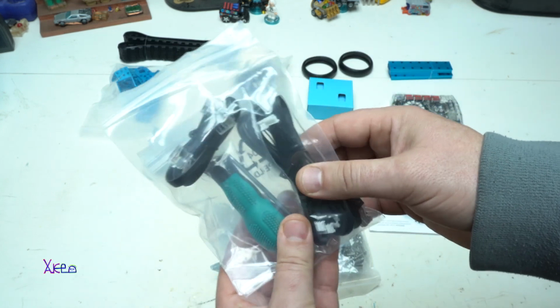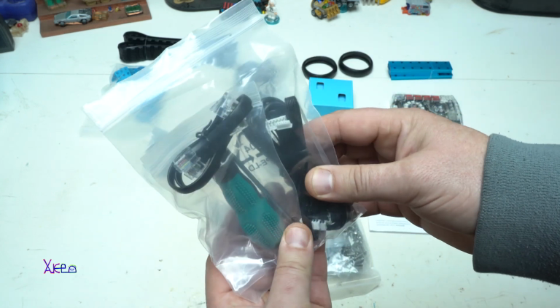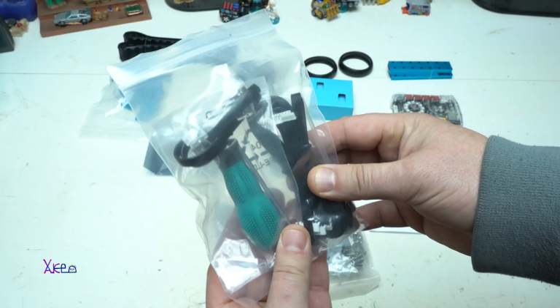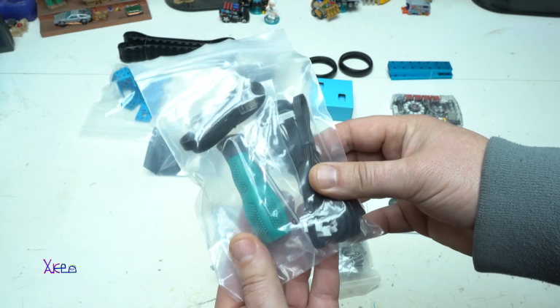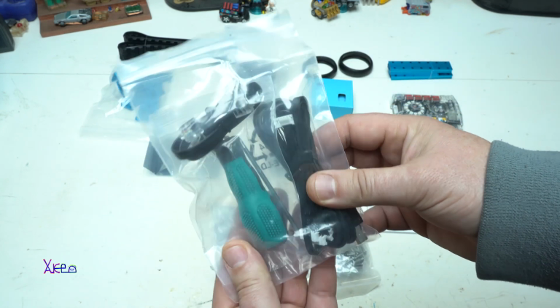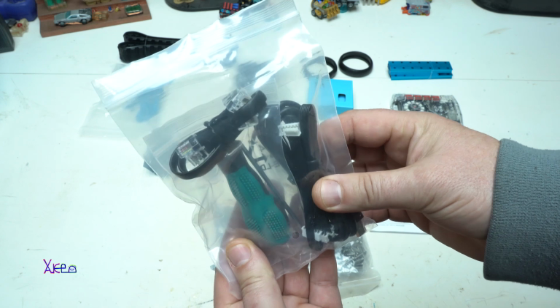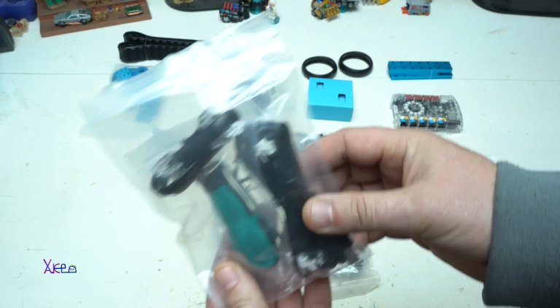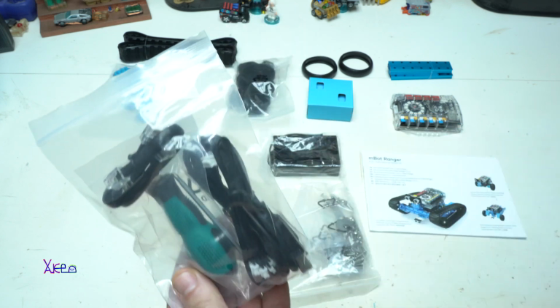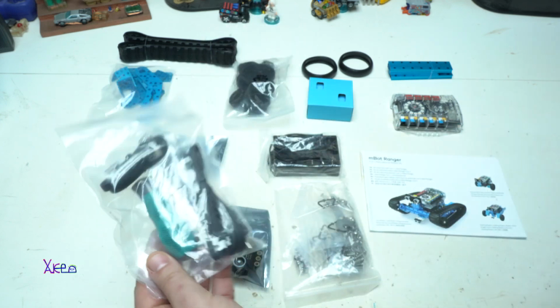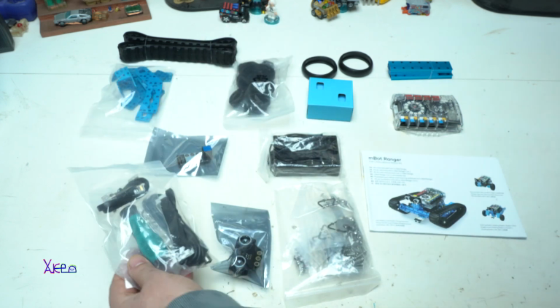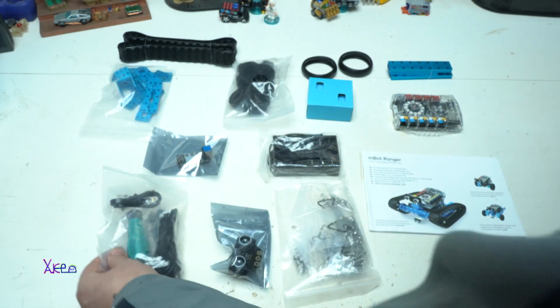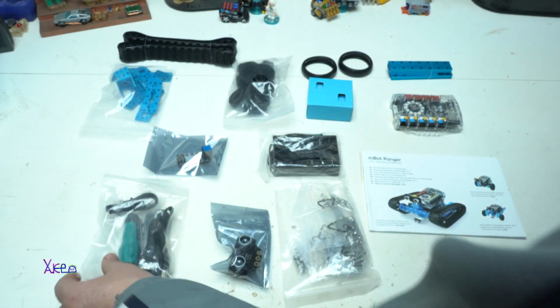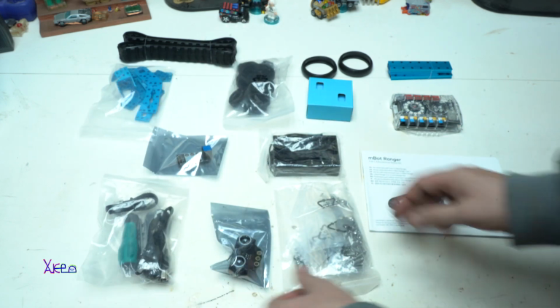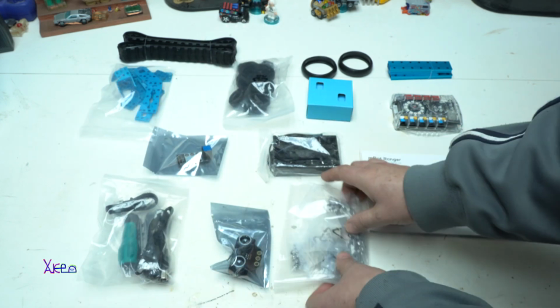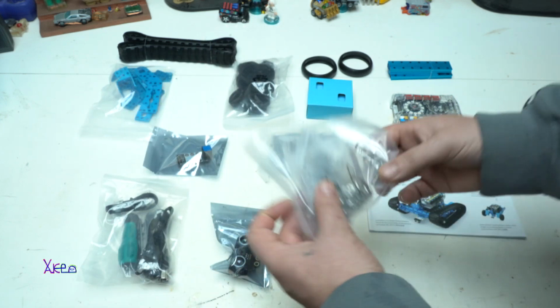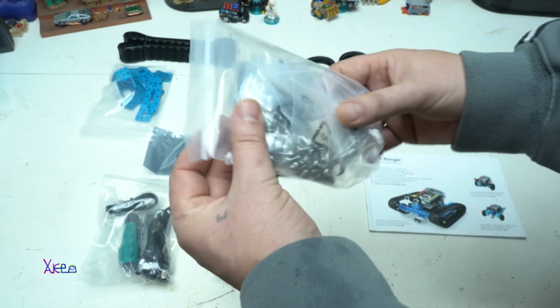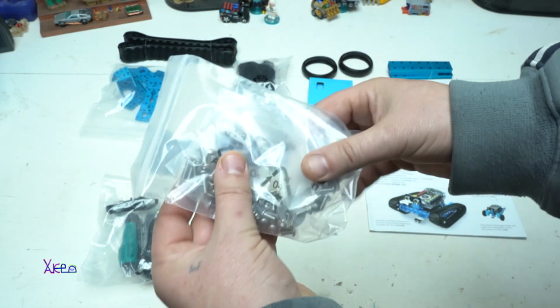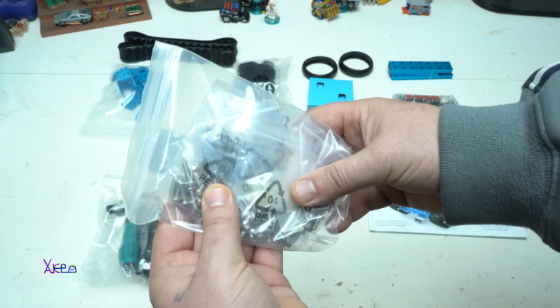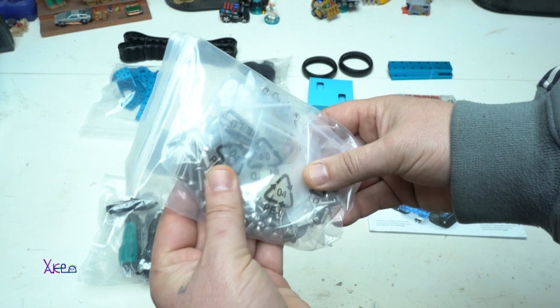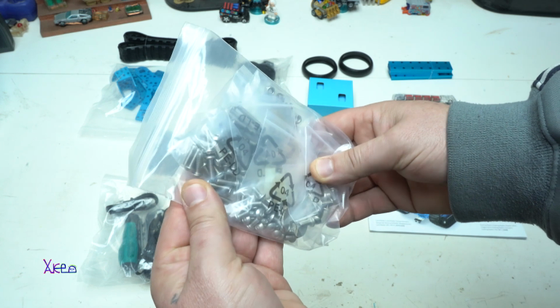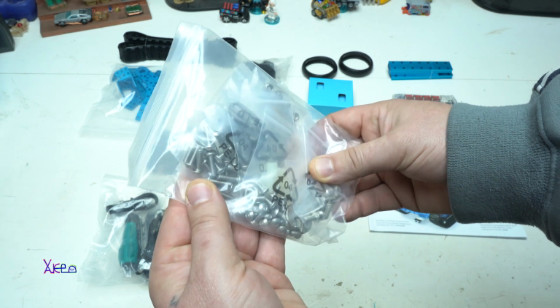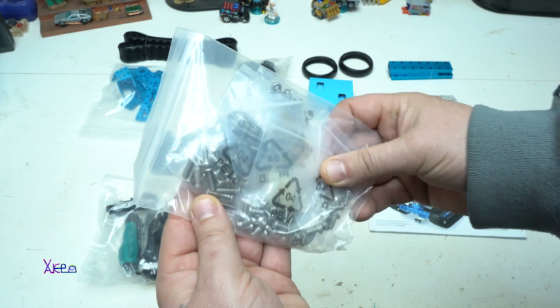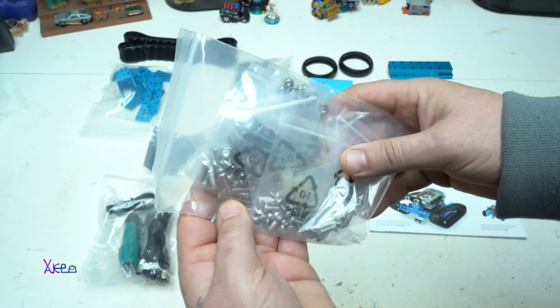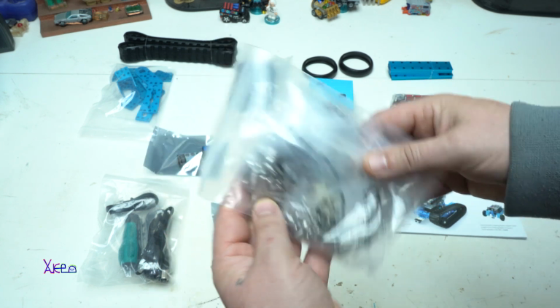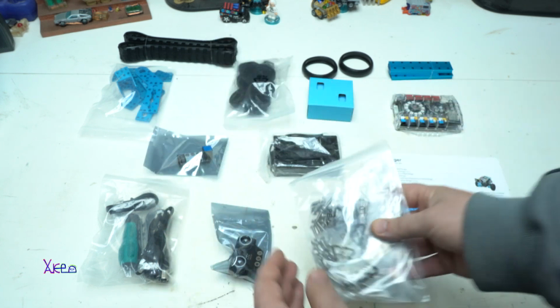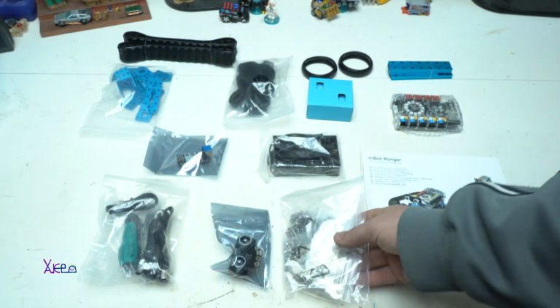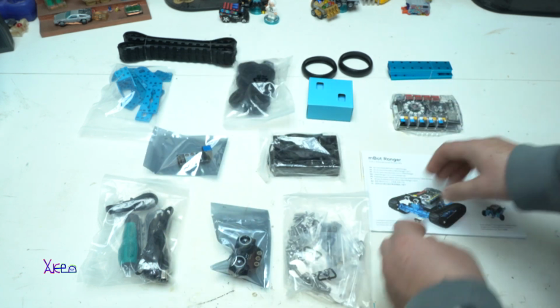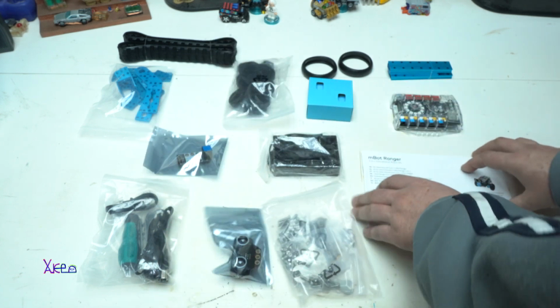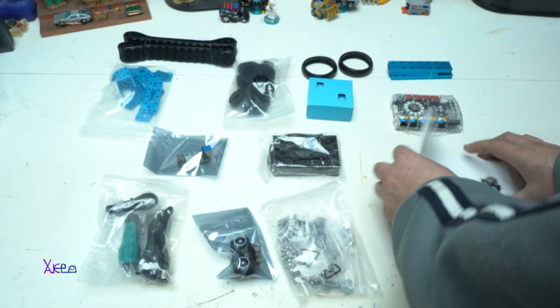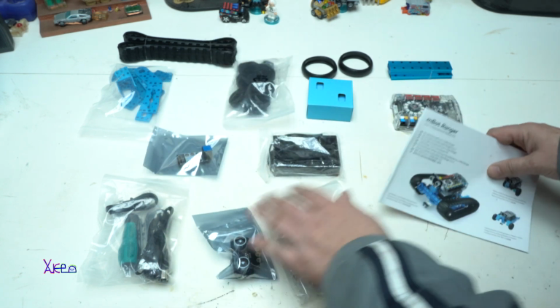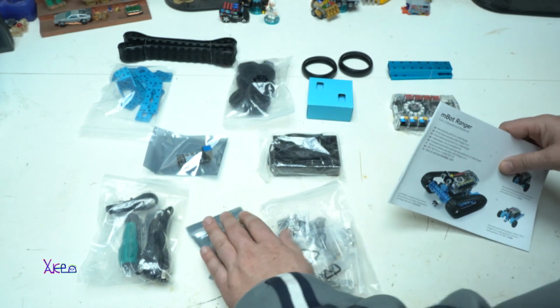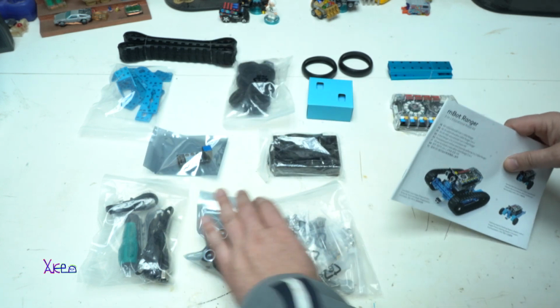We have the brain board with the Atmega 2560 microcontroller for this kit, which comes in a transparent case and looks super cool. Assembling the robot is easy and clearly explained in the instruction manual book step-by-step.